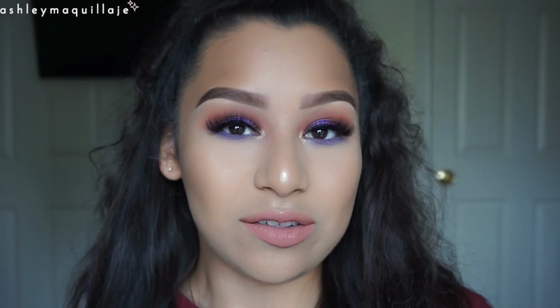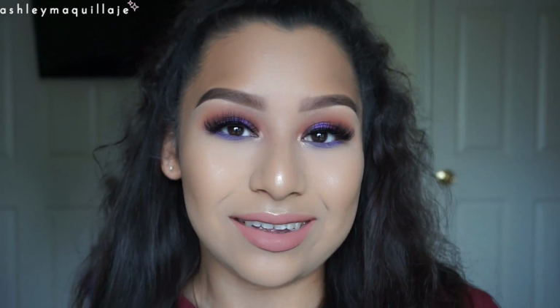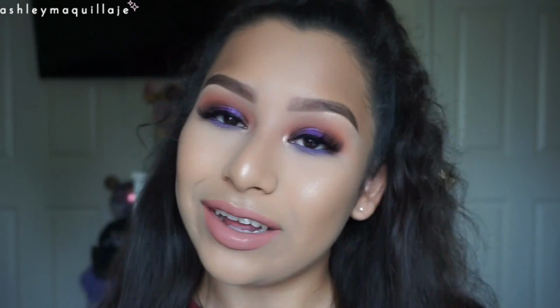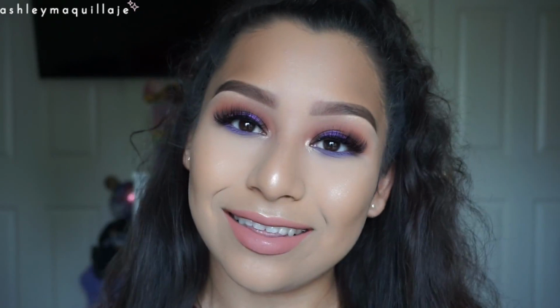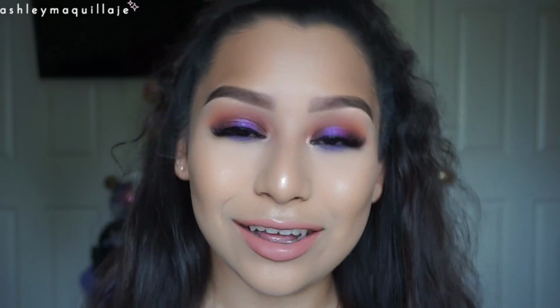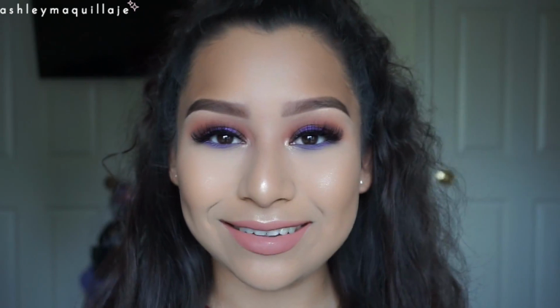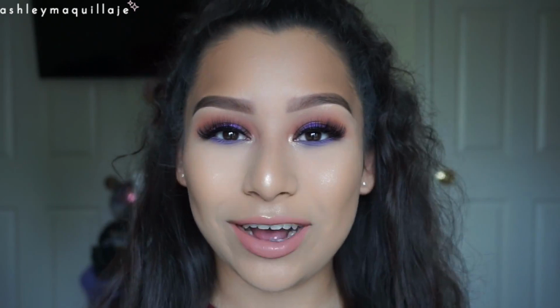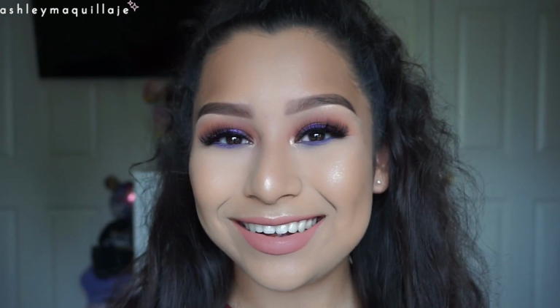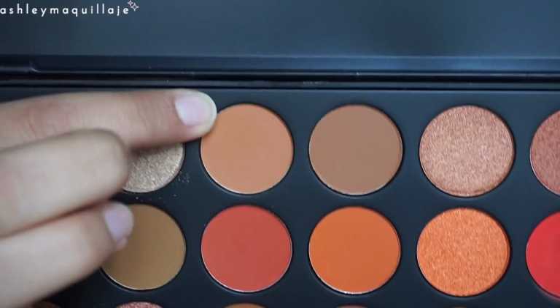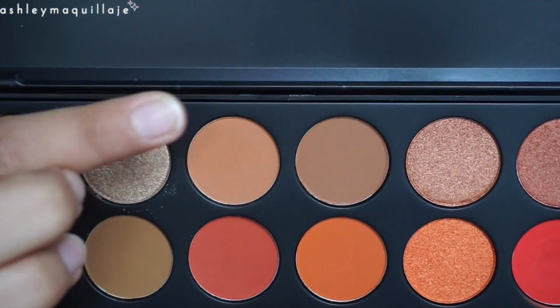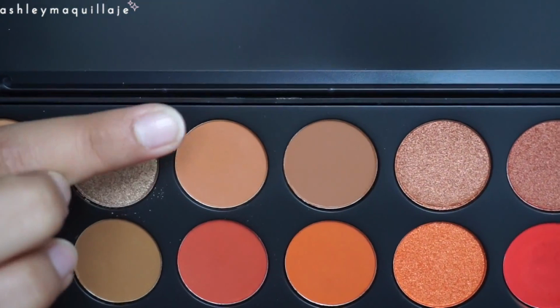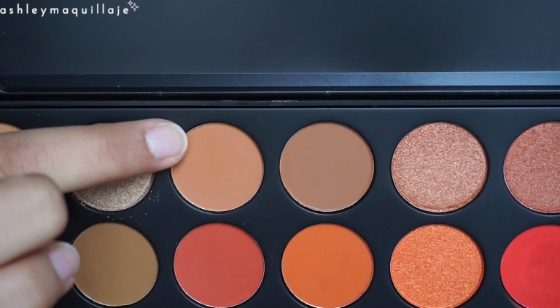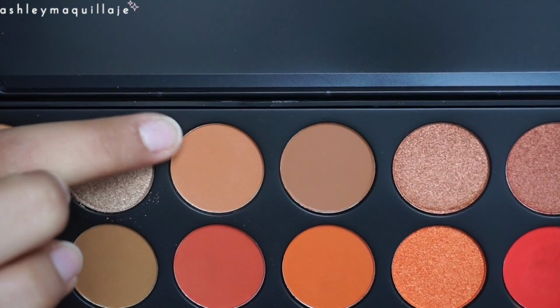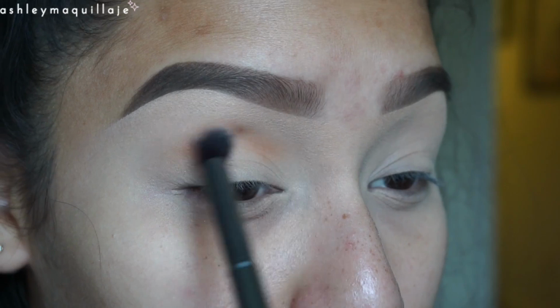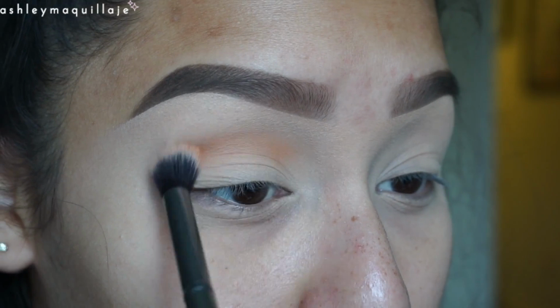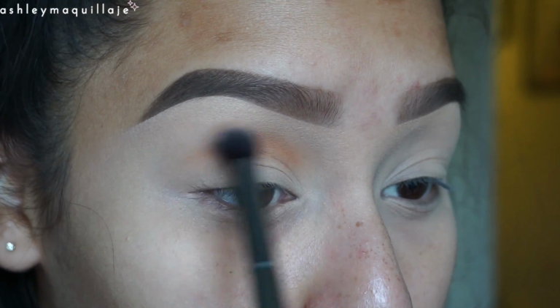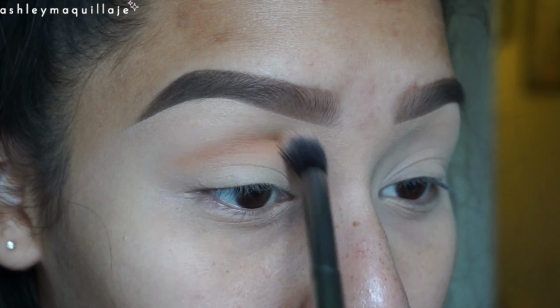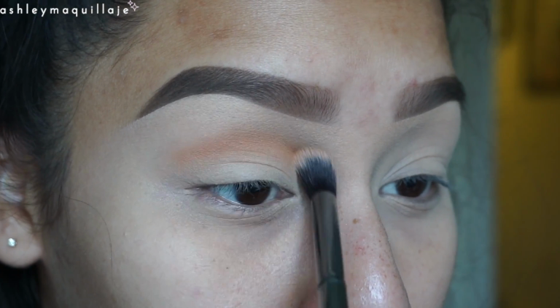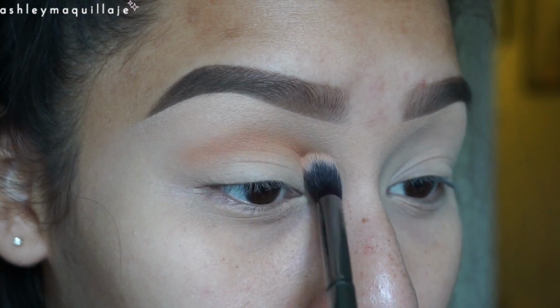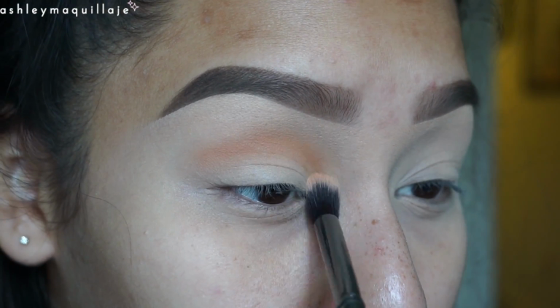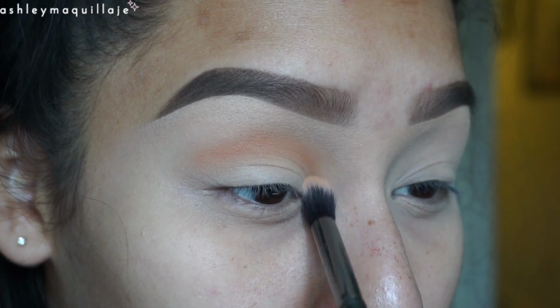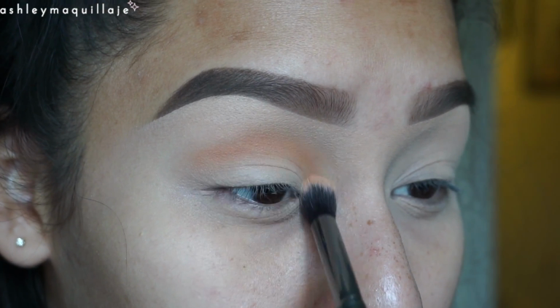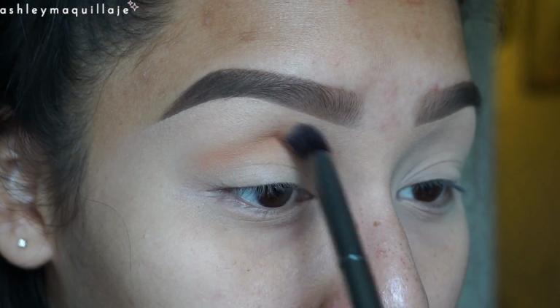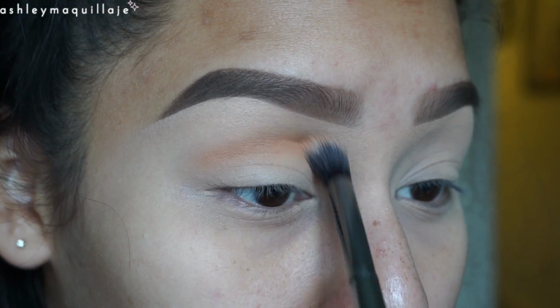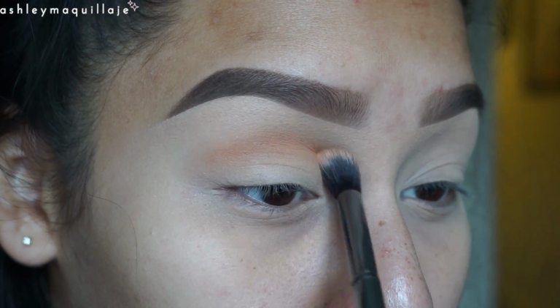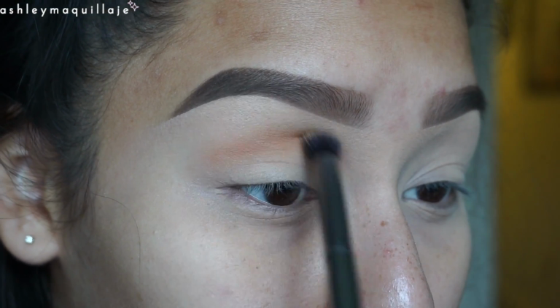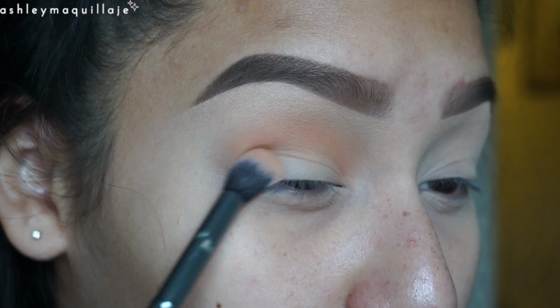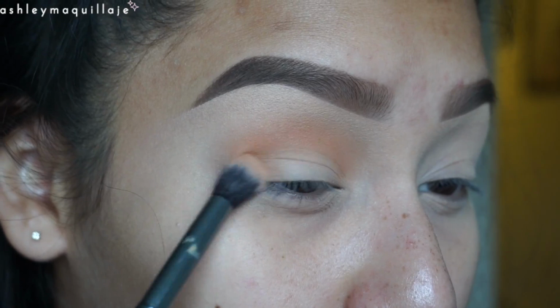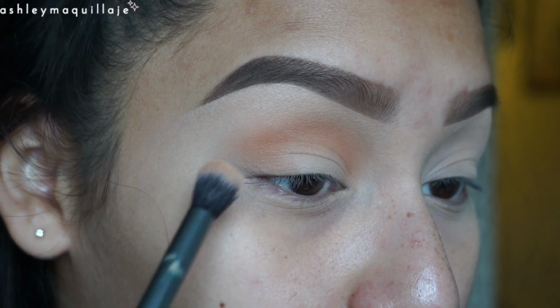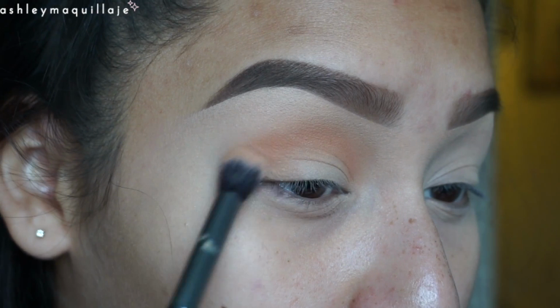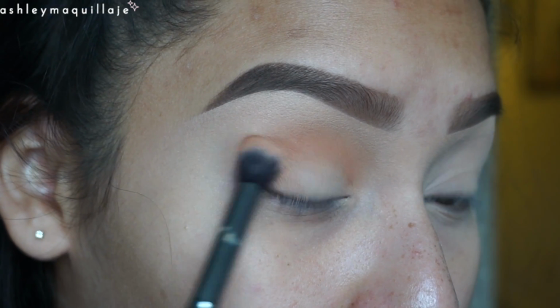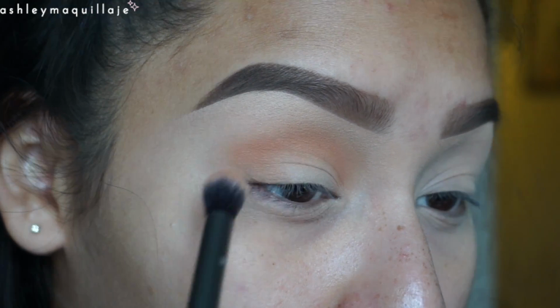If you guys want to see how I did this look, please keep watching. The majority of this look is going to be done using the Morphe 3502 palette. The first color I'm going to use is Orb and I'm going to apply that right into my crease.